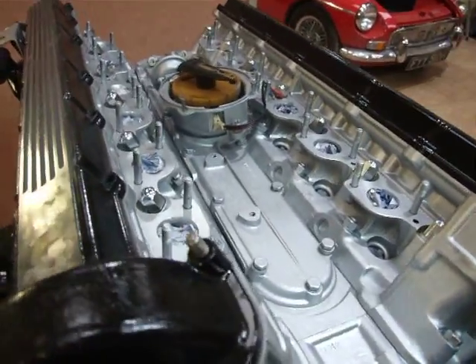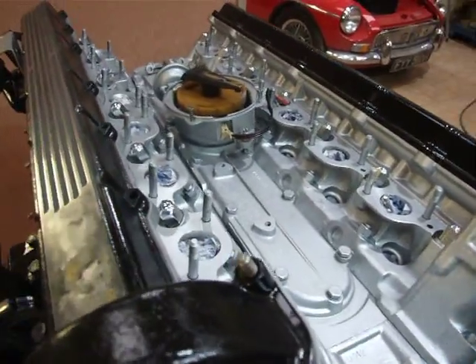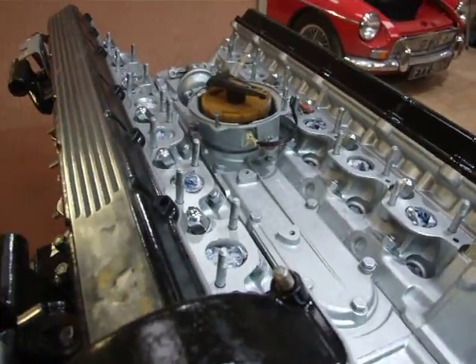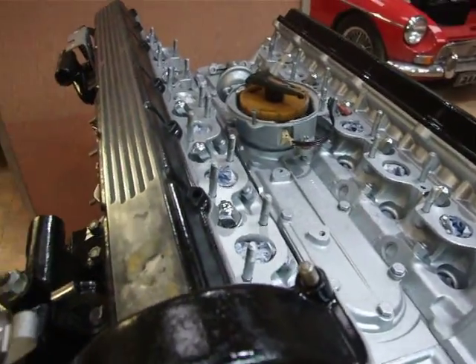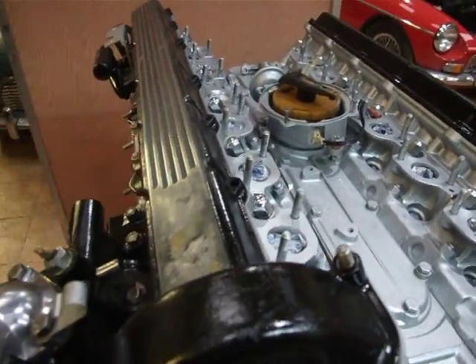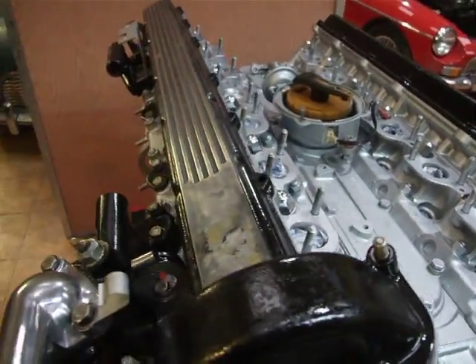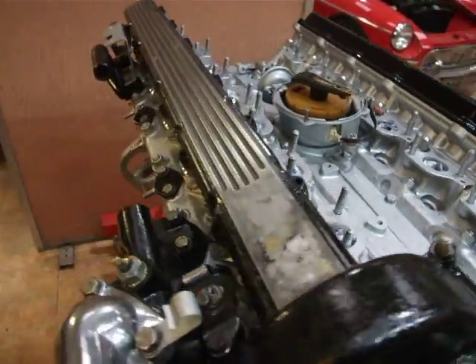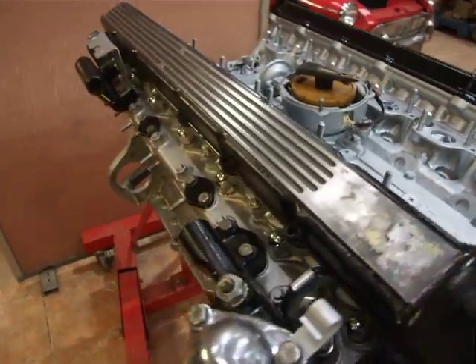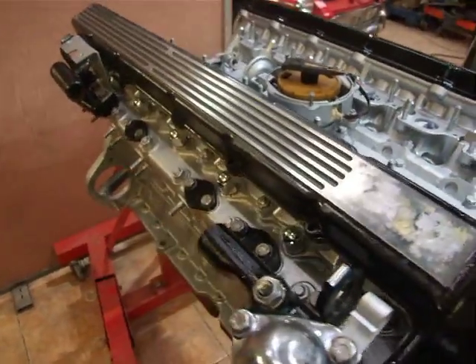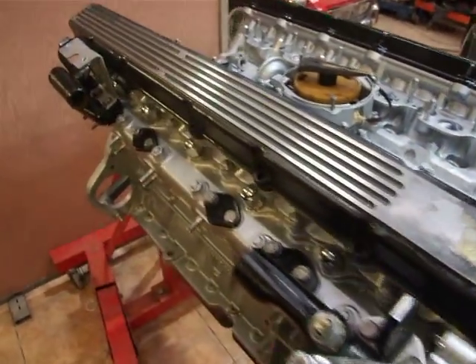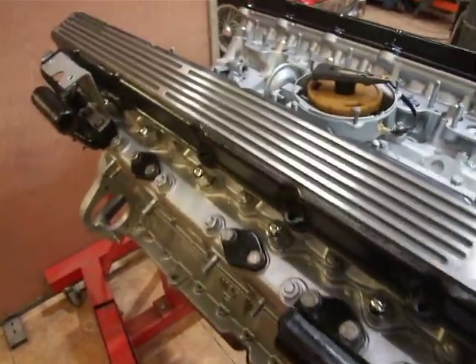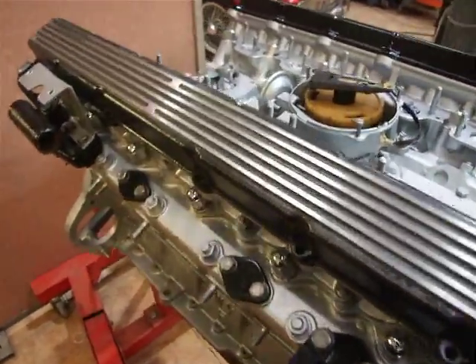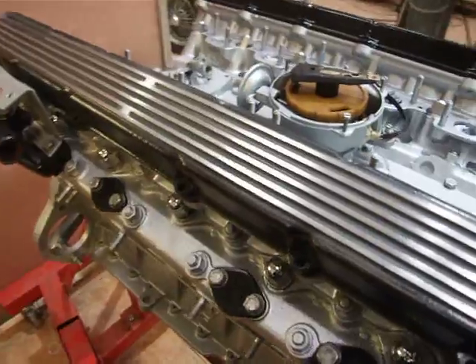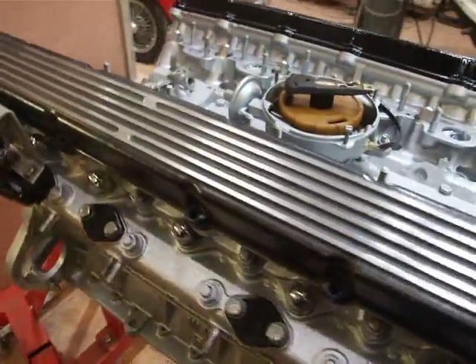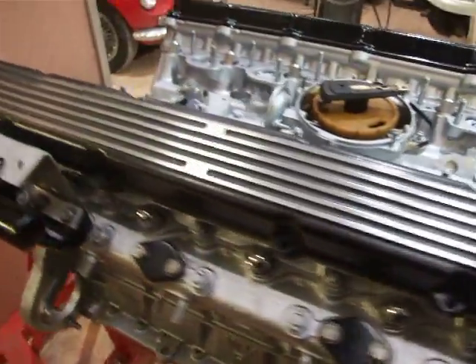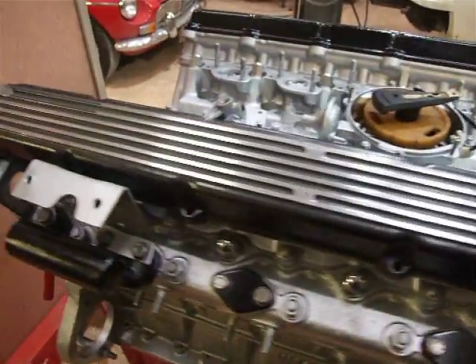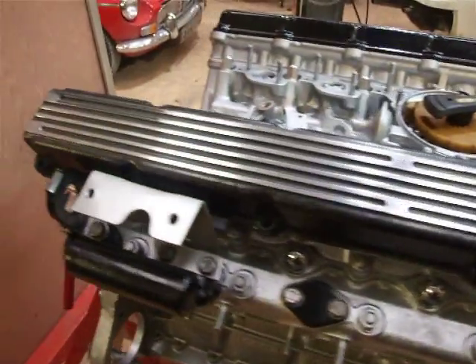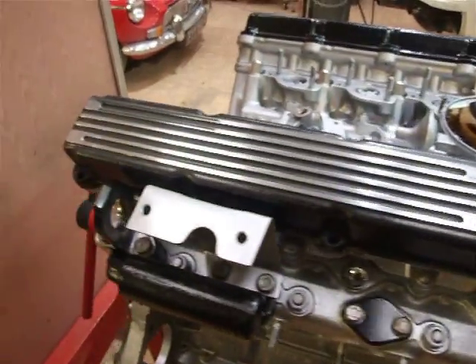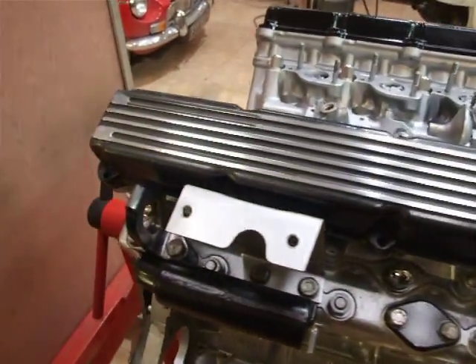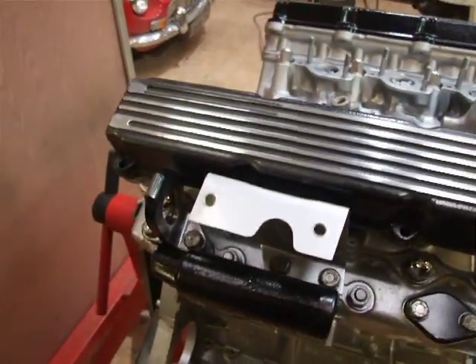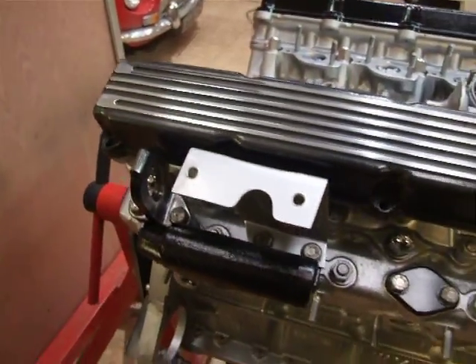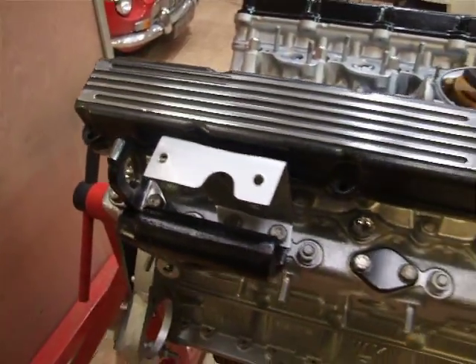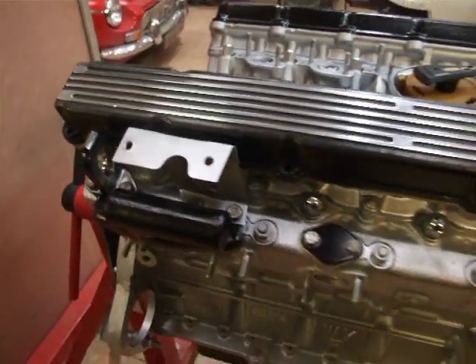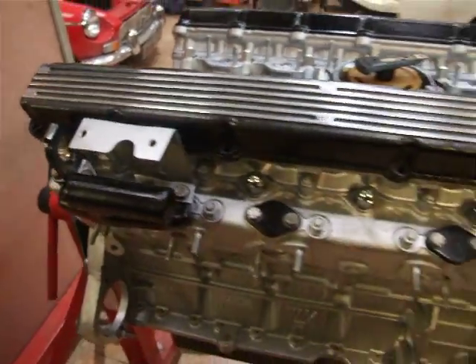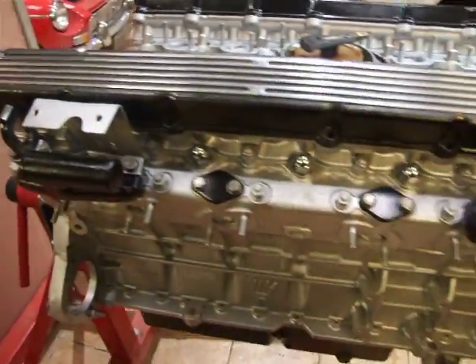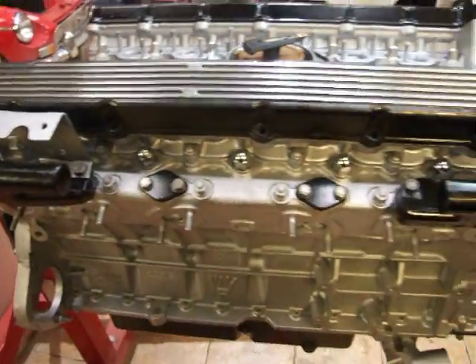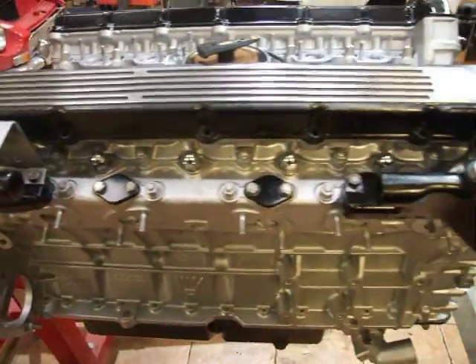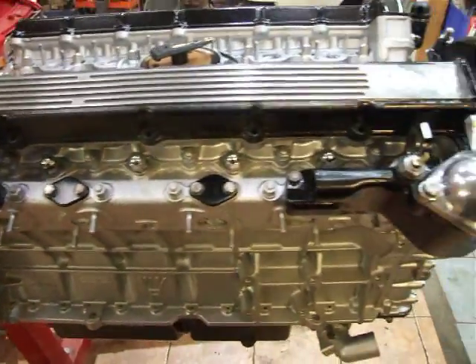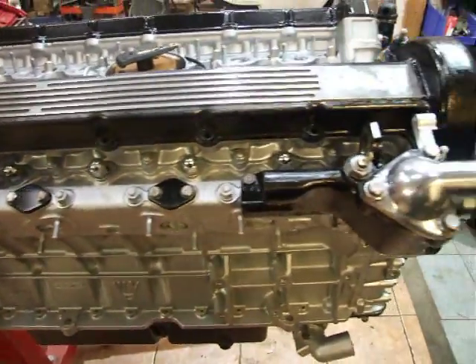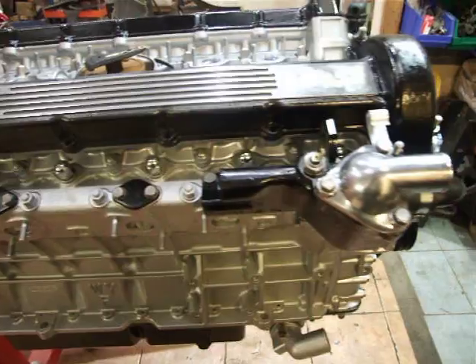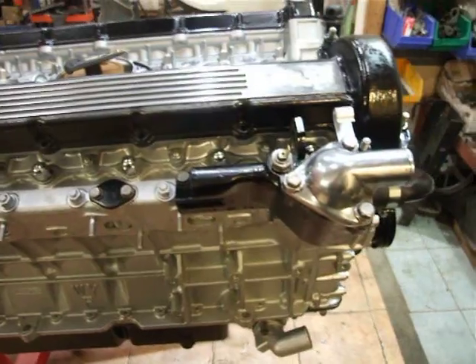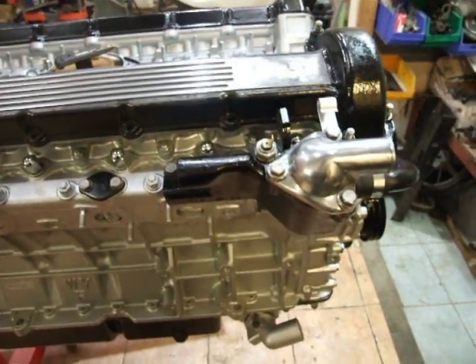The cam tops are on there at the moment just as dust covers. They'll be coming back off to be completely resprayed and polished as well.